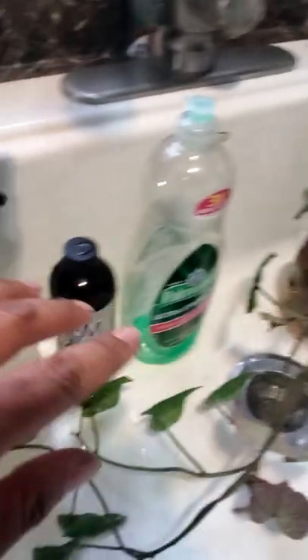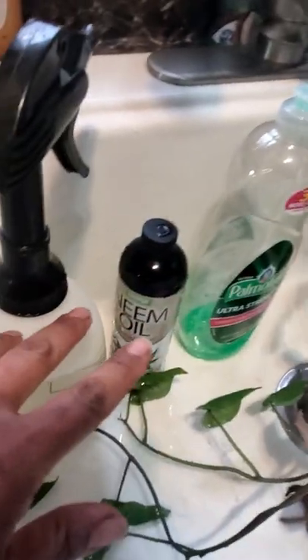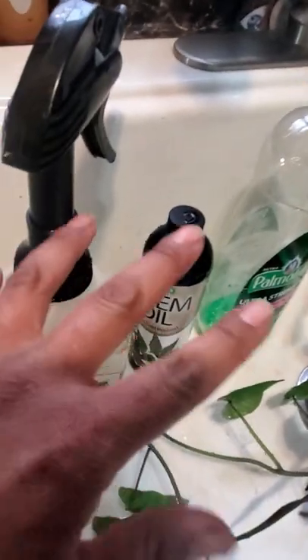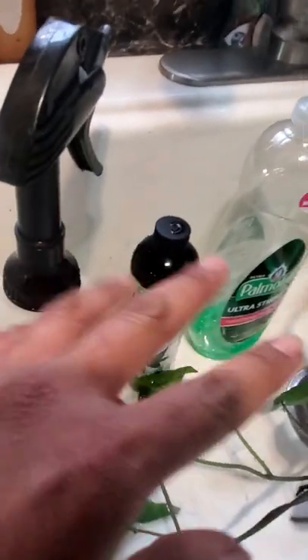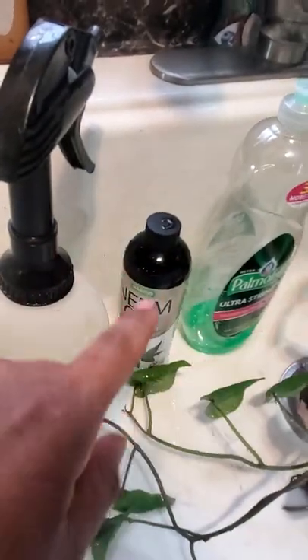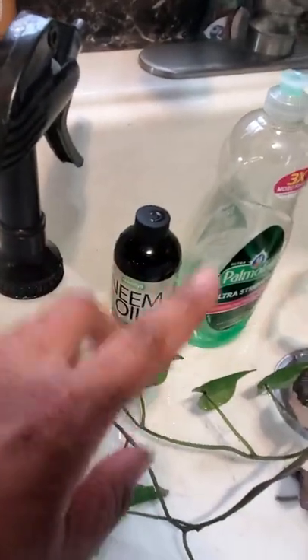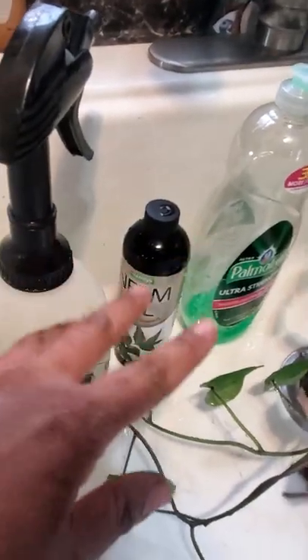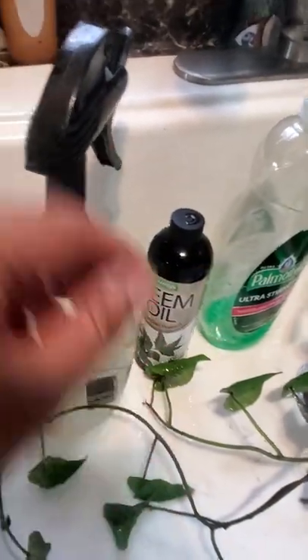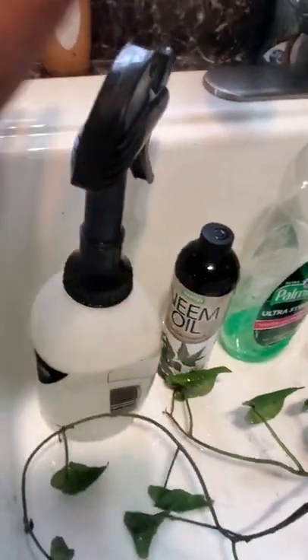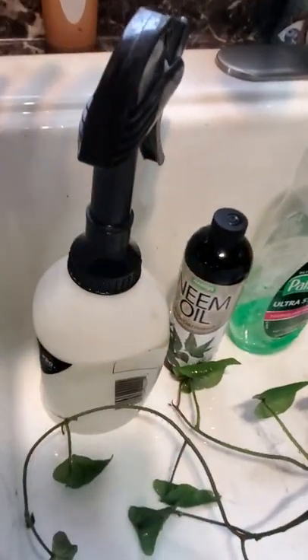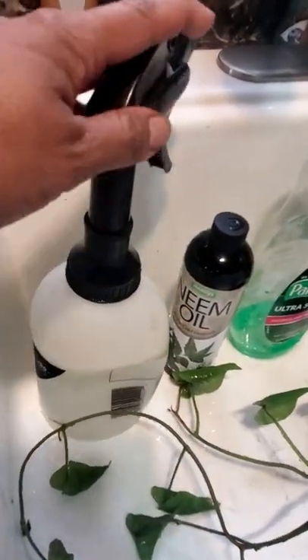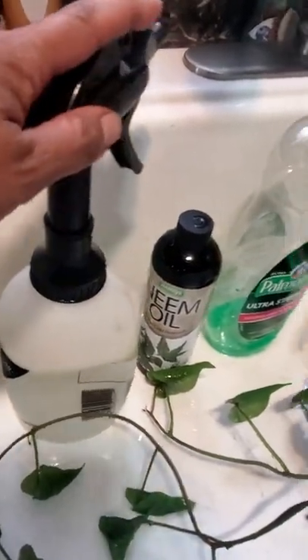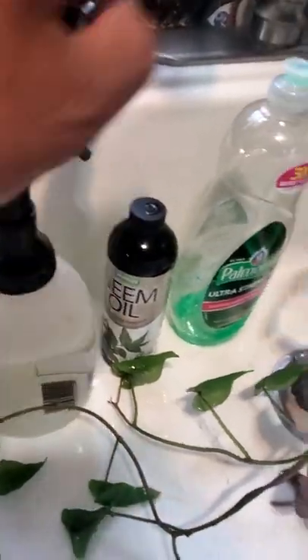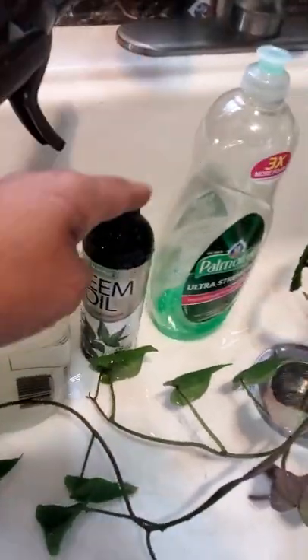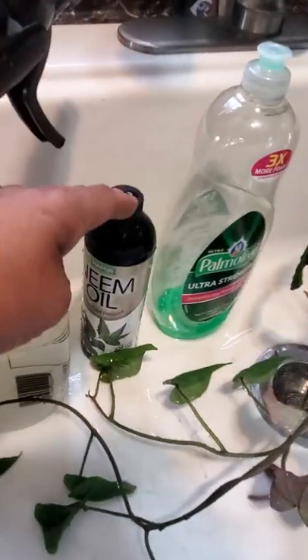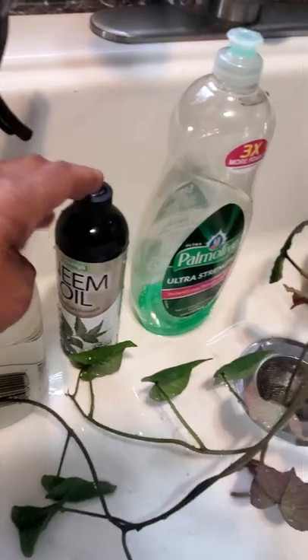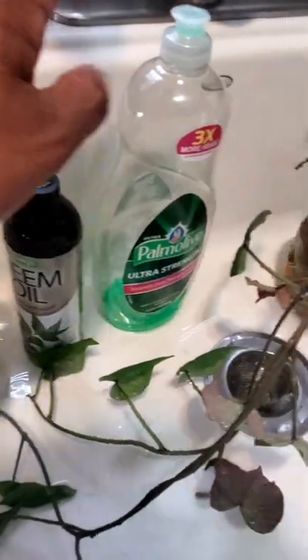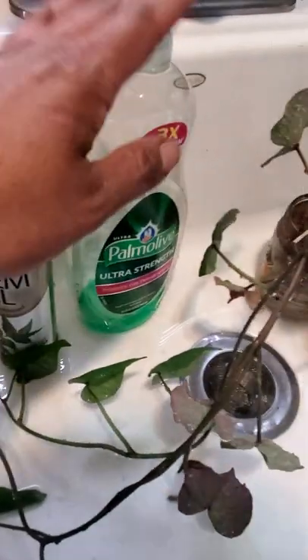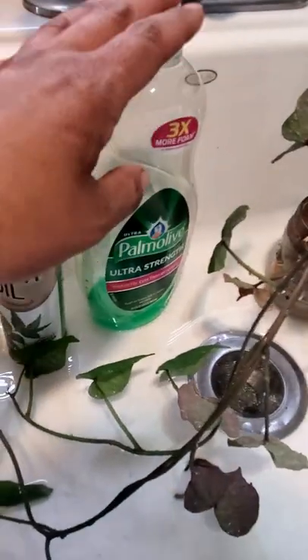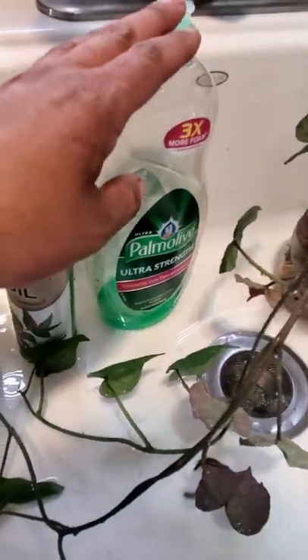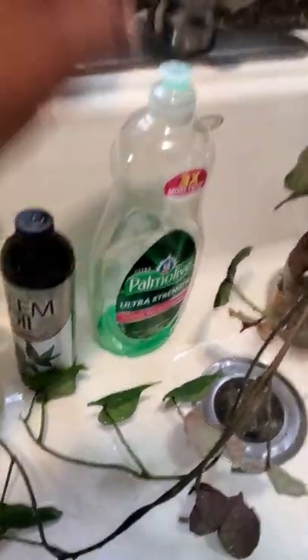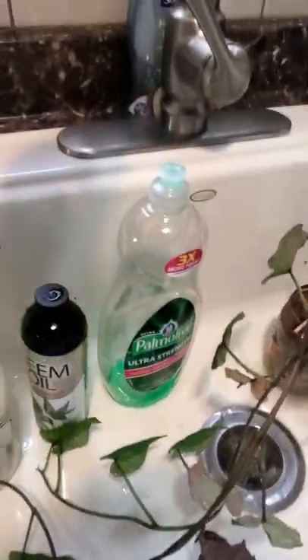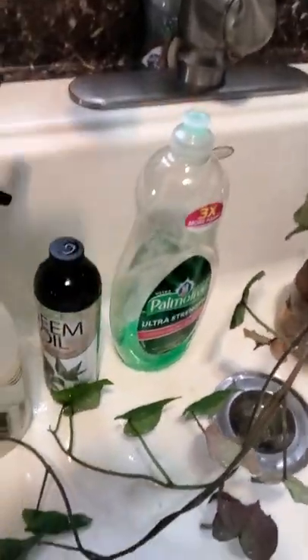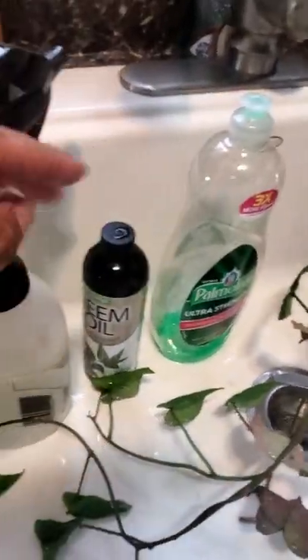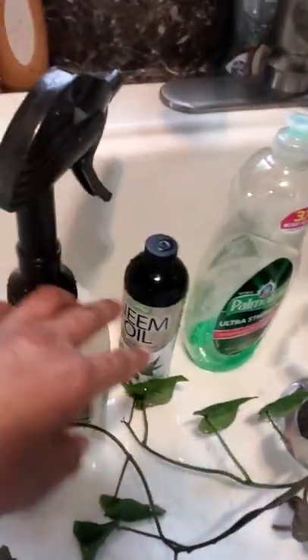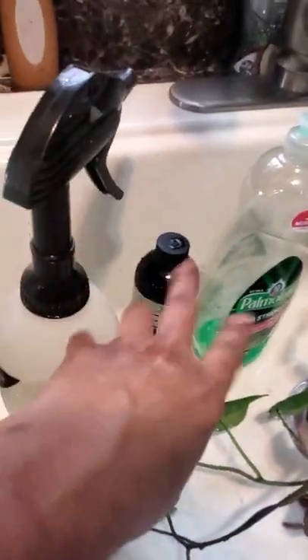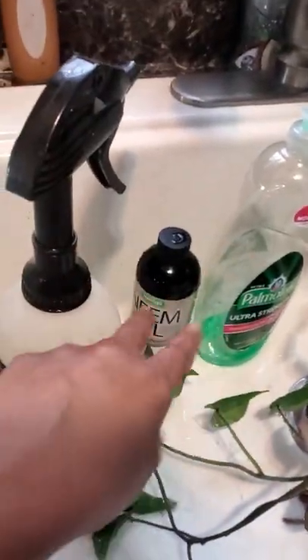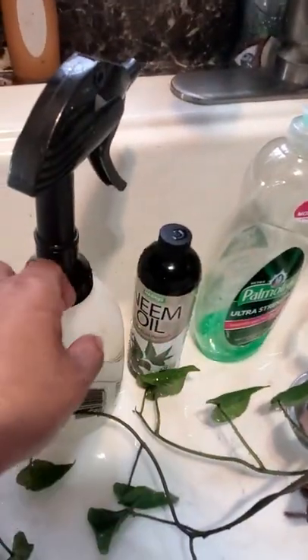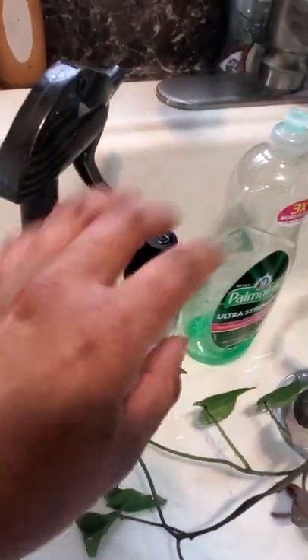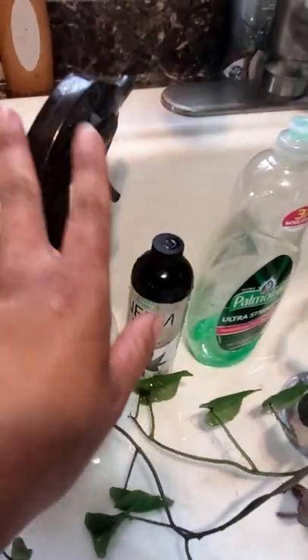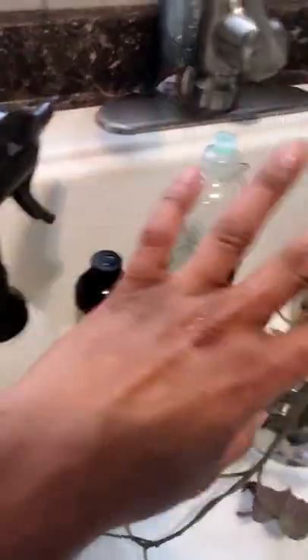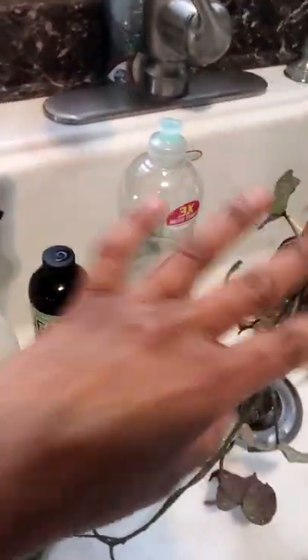Then you're going to go to your neem oil solution. Get a spray bottle with neem oil and some dish soap and of course water, then mix it up and give this a spray.